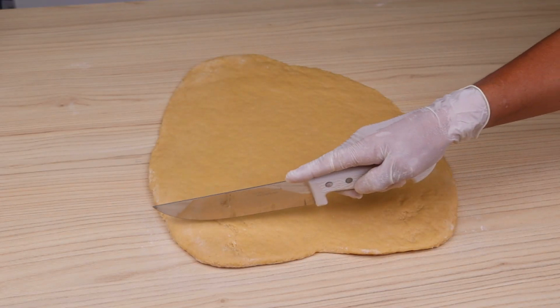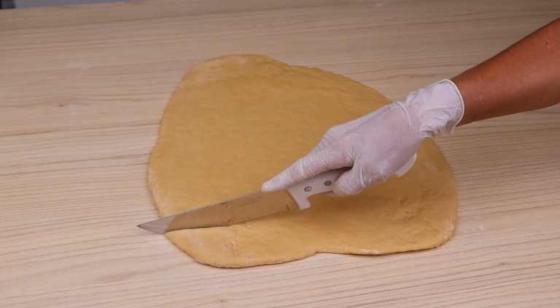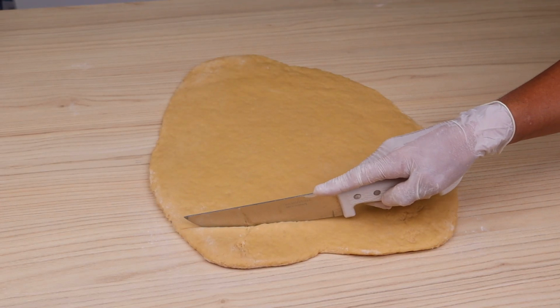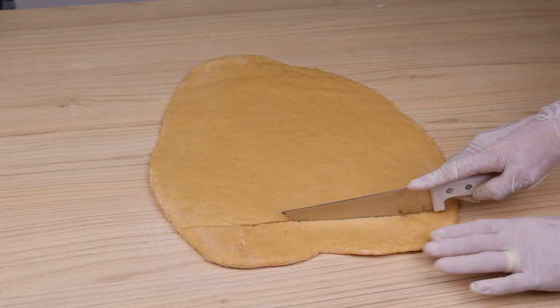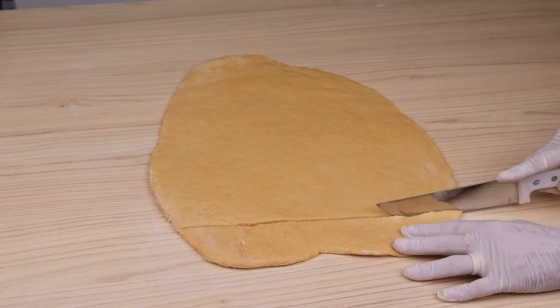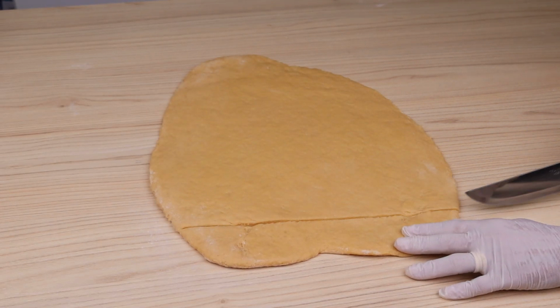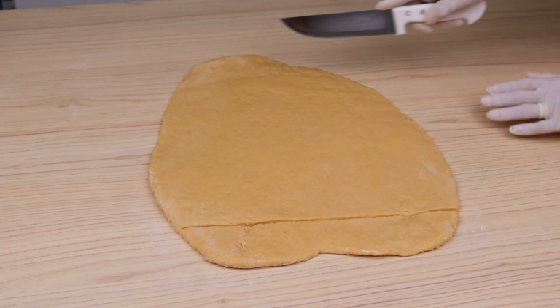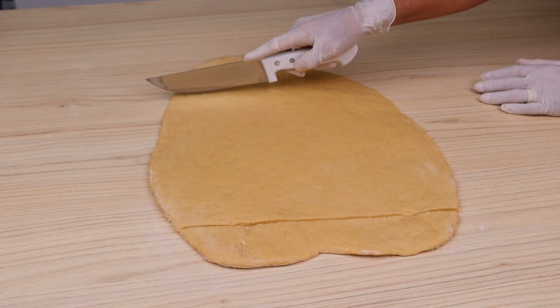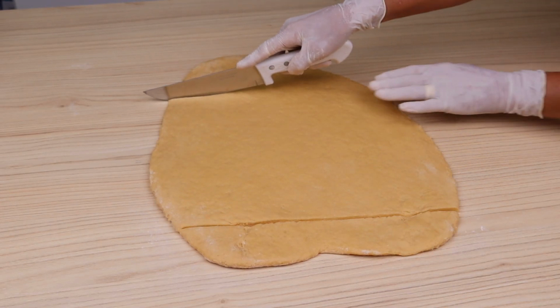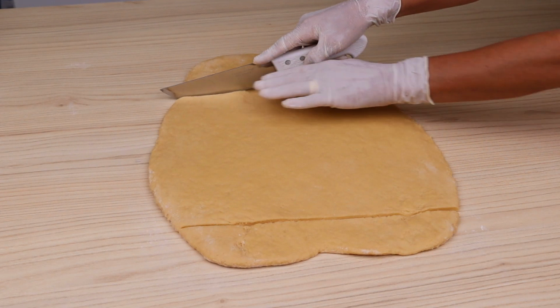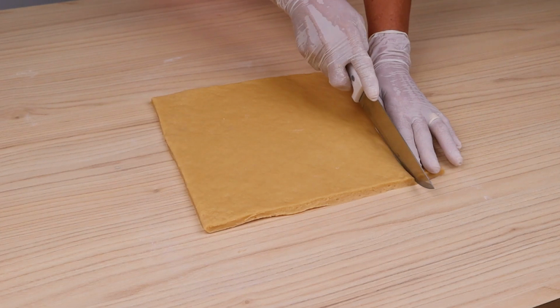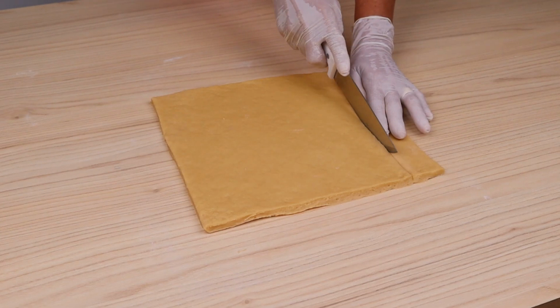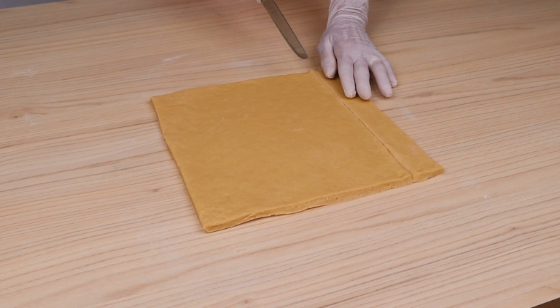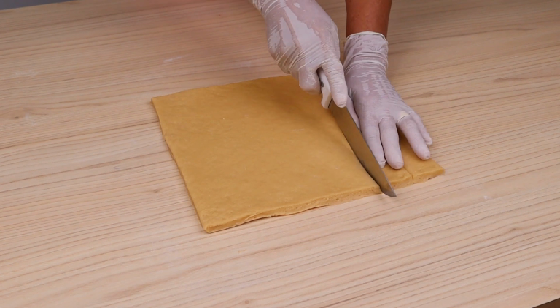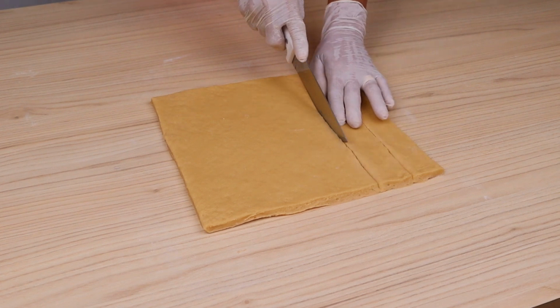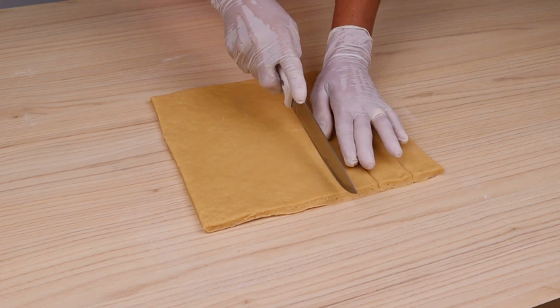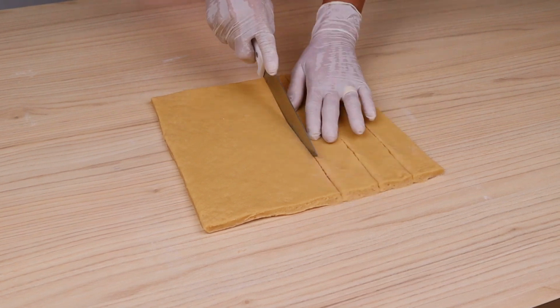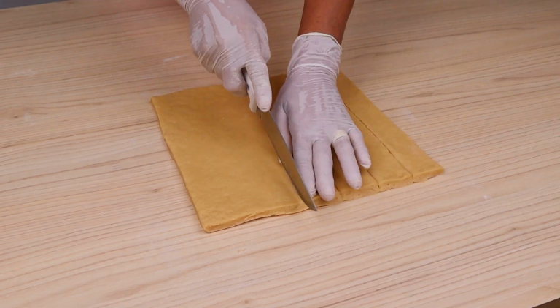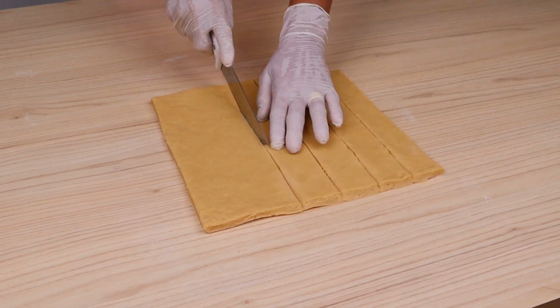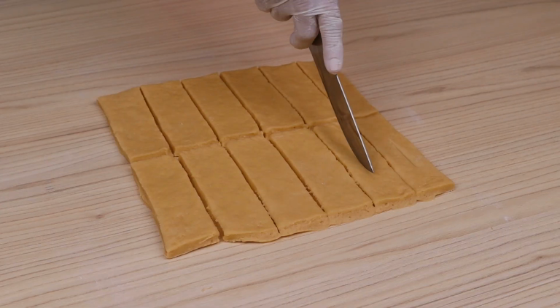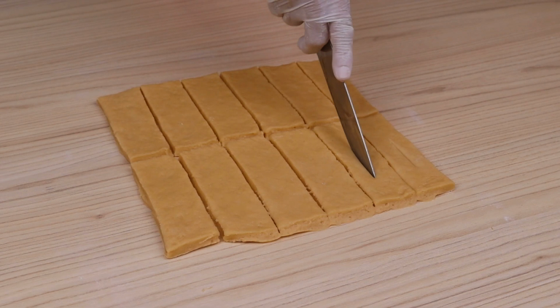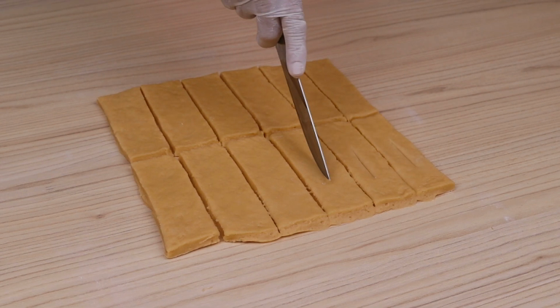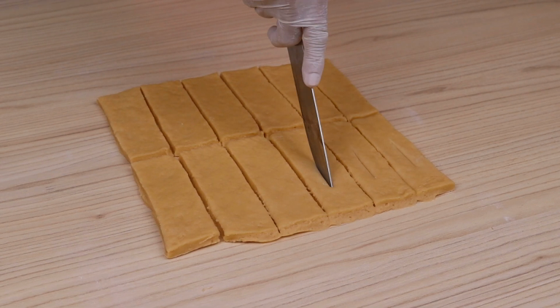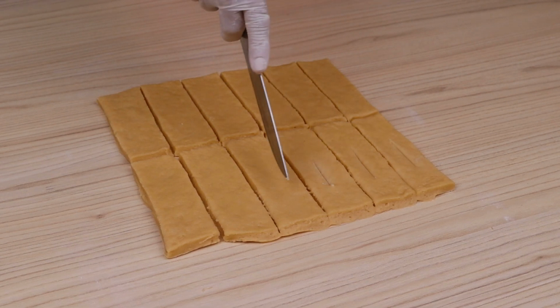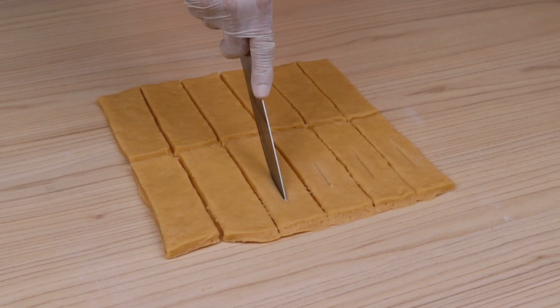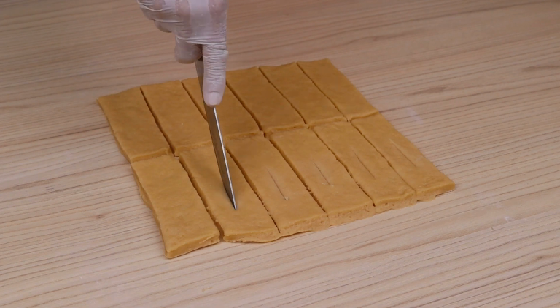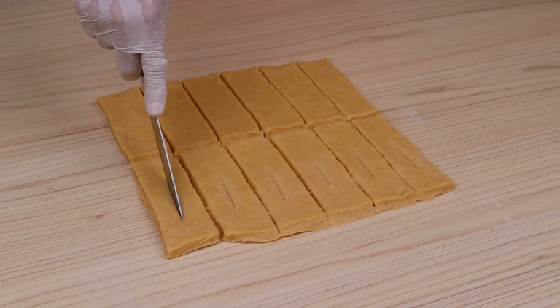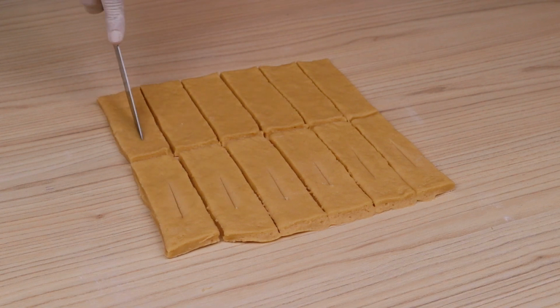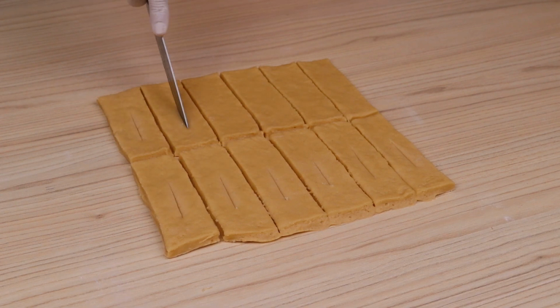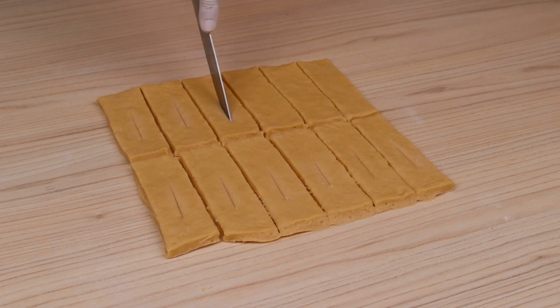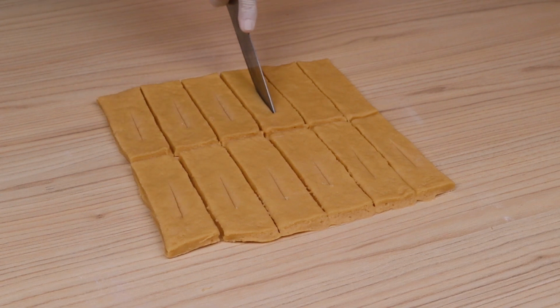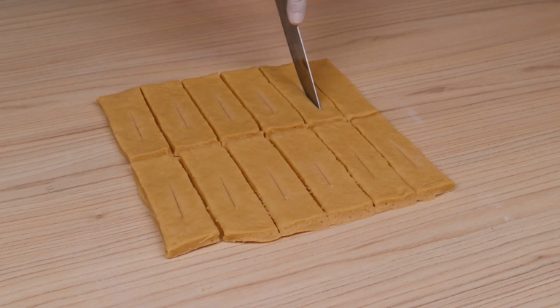Next, I'm going to cut this dough into strips, then I'm going to remove the edges to make it rectangular. Now I'm going to make small cuts in the middle of each rectangle, then I'm going to take the tip of this dough and pass it inside.